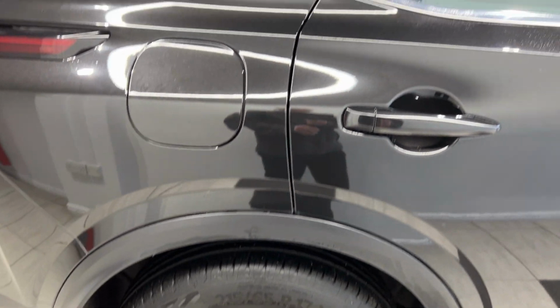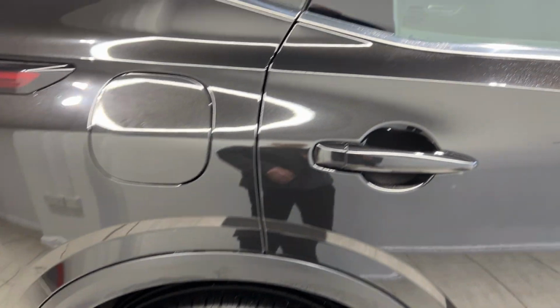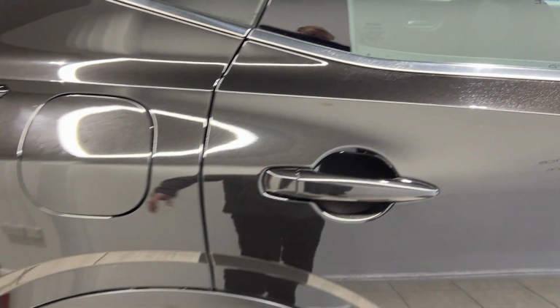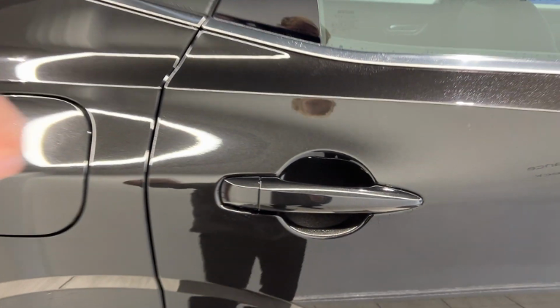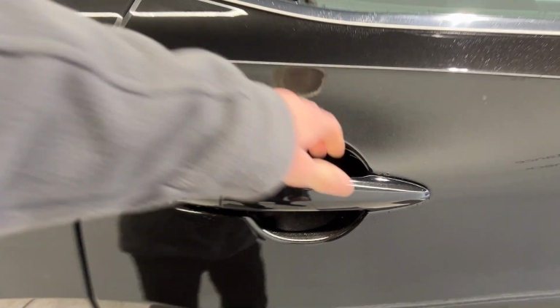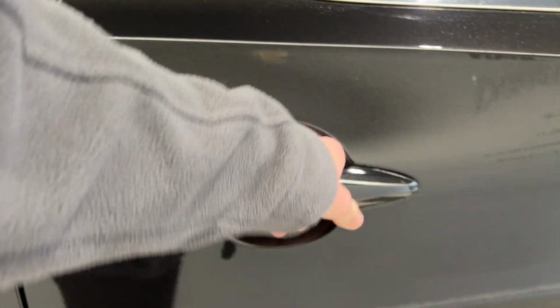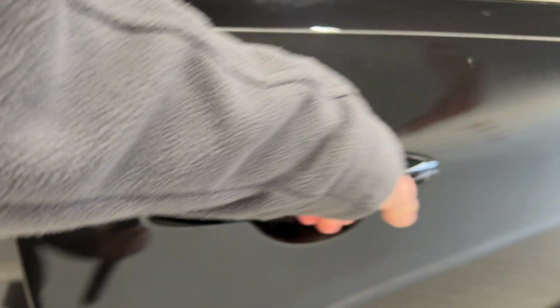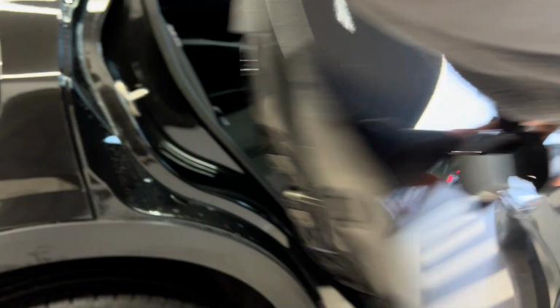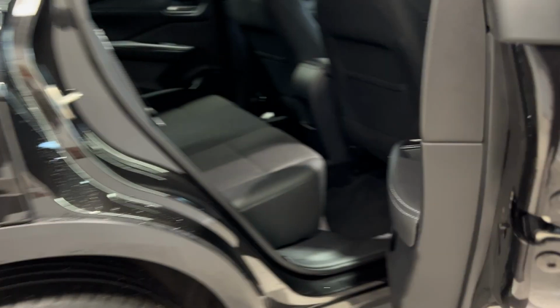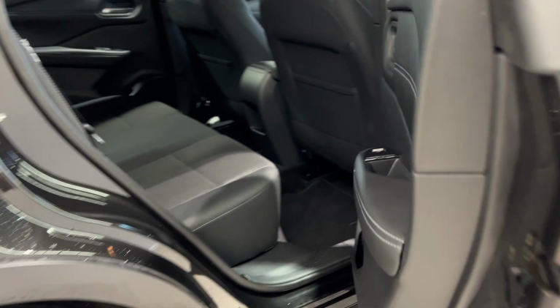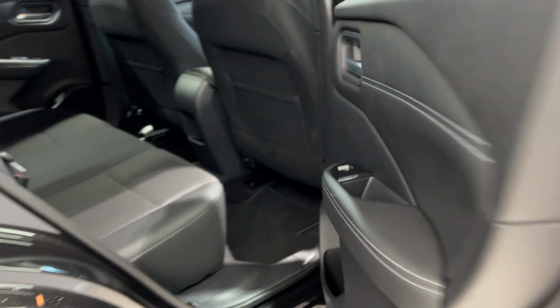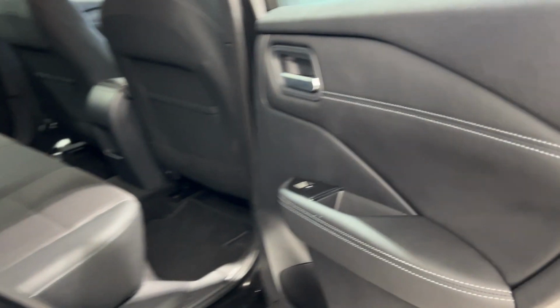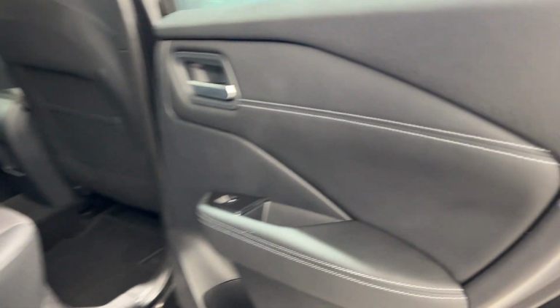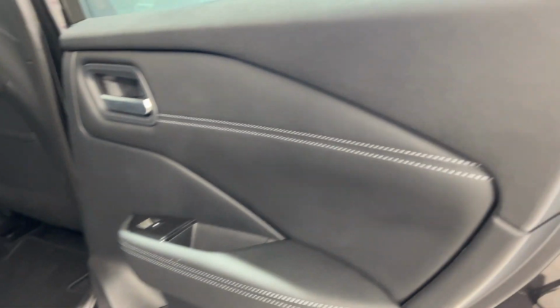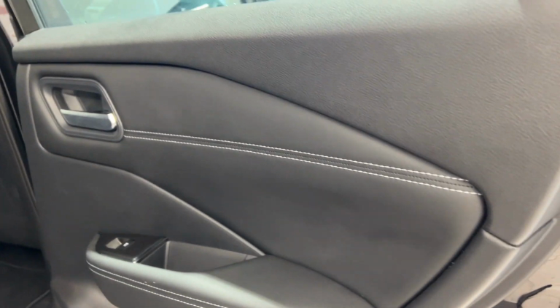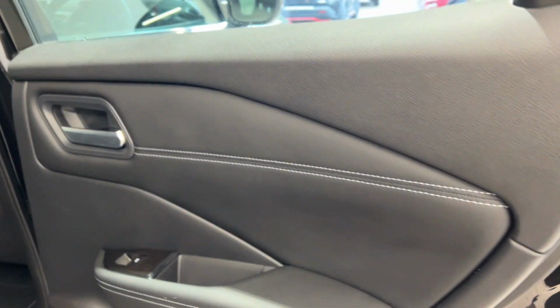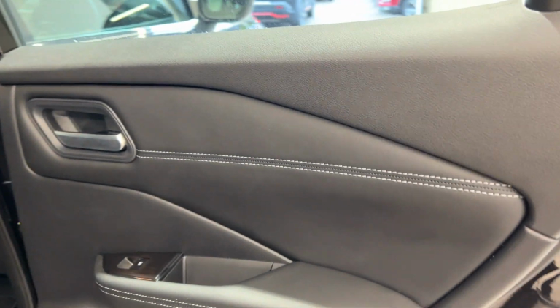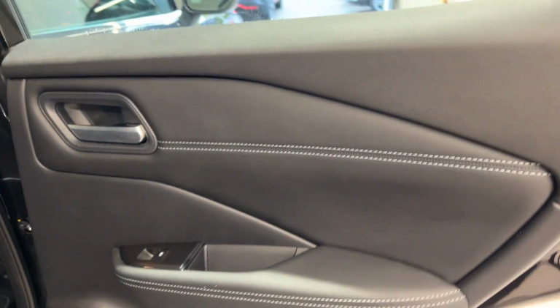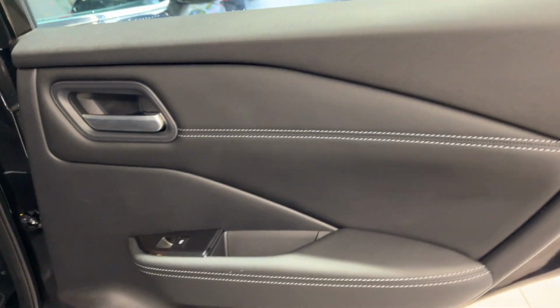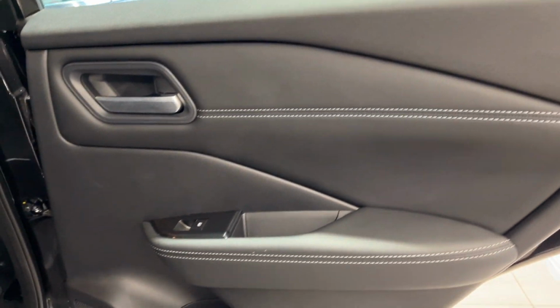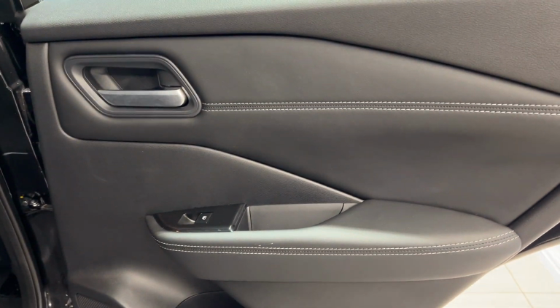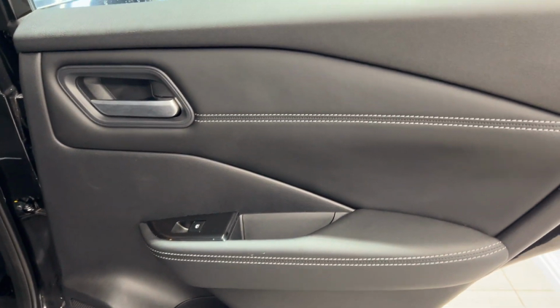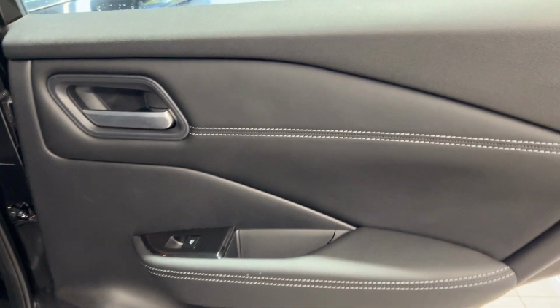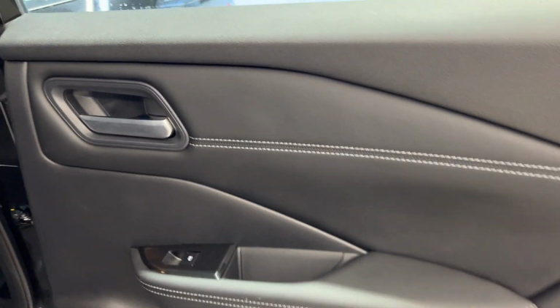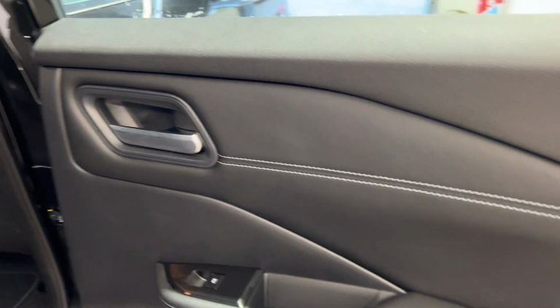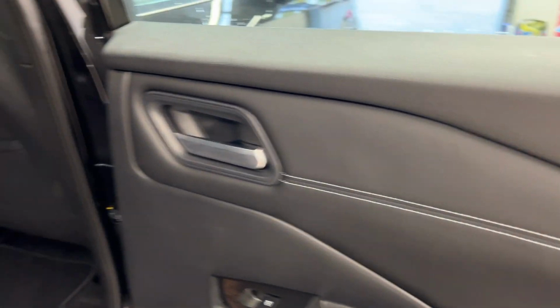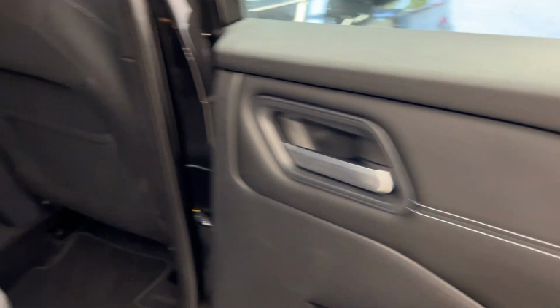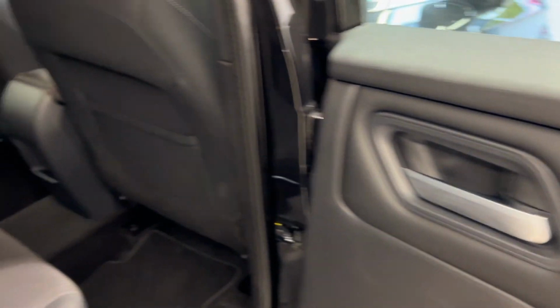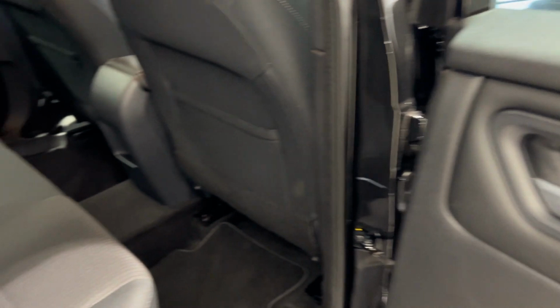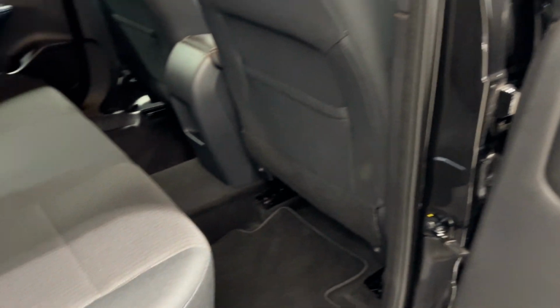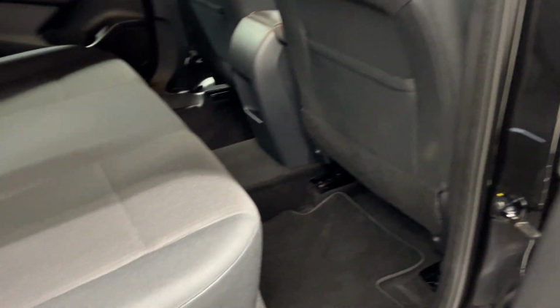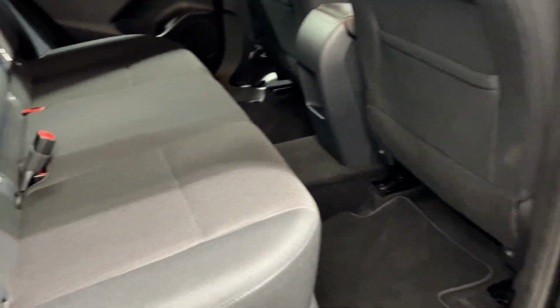Let's take a look in the back. We have electric rear windows with LED door cards and cloth interior.